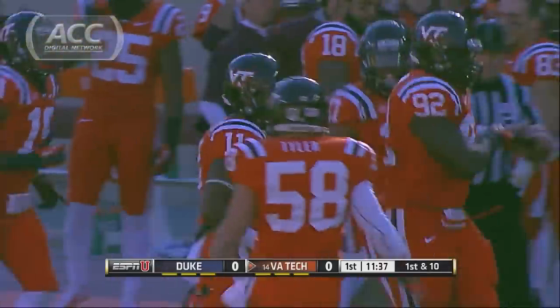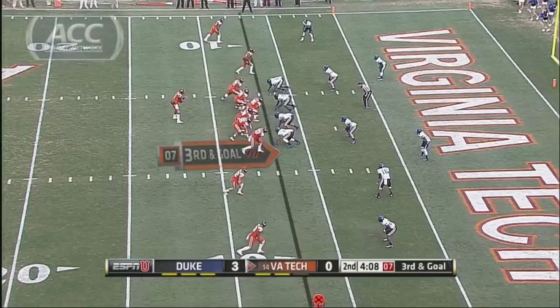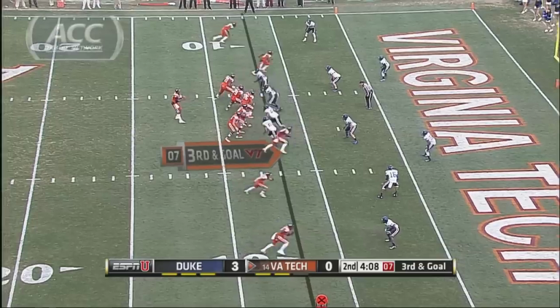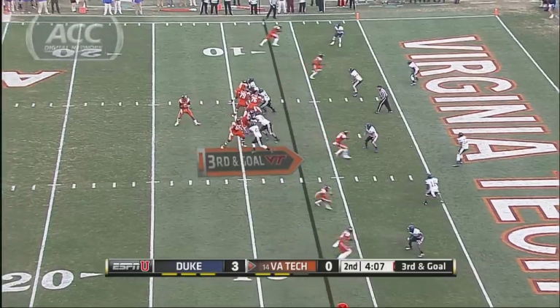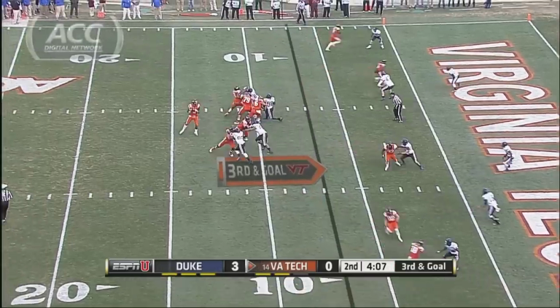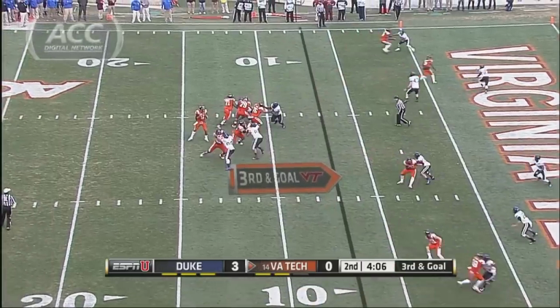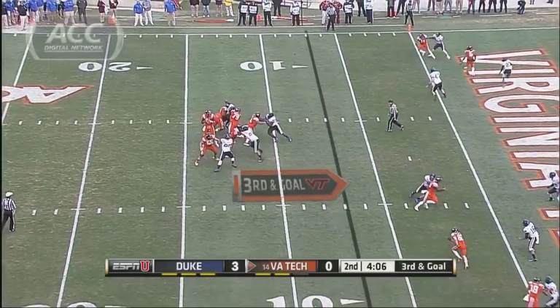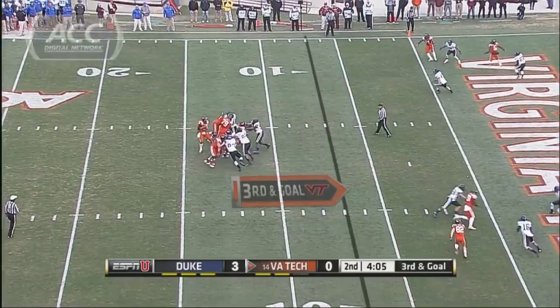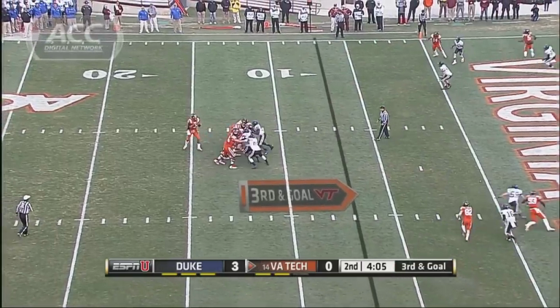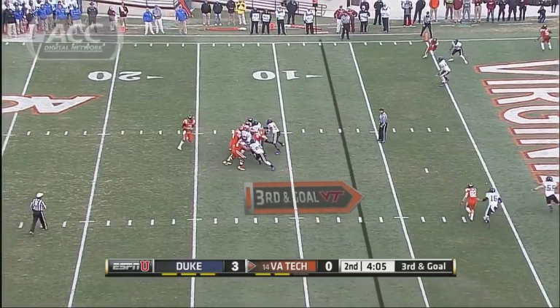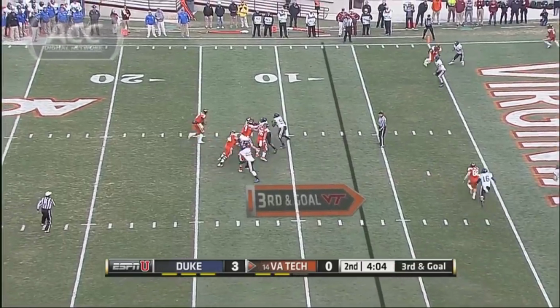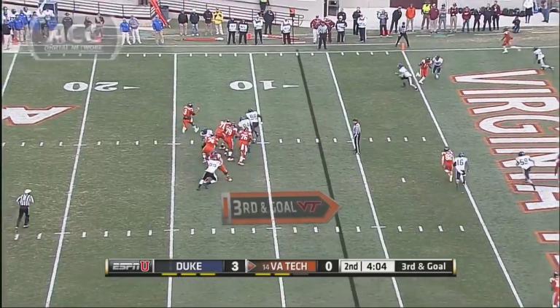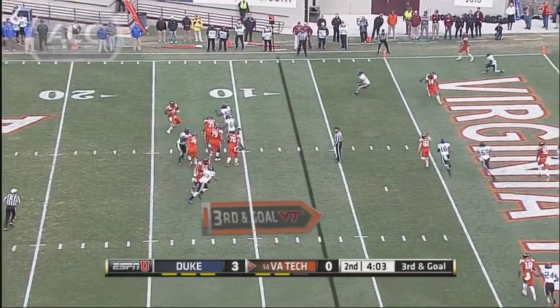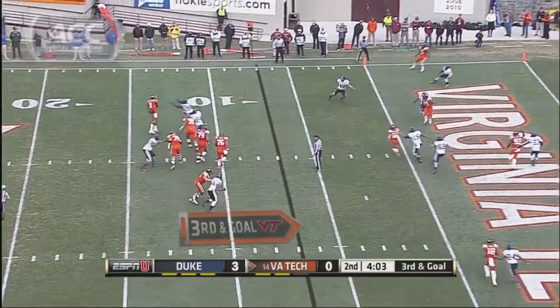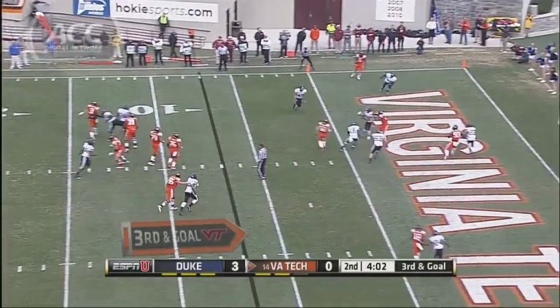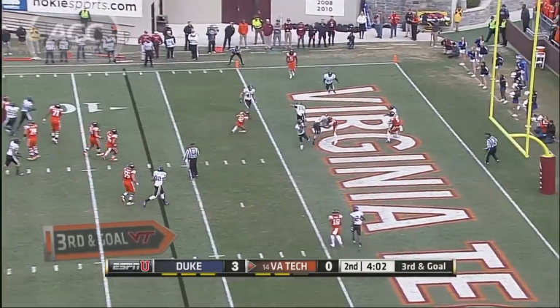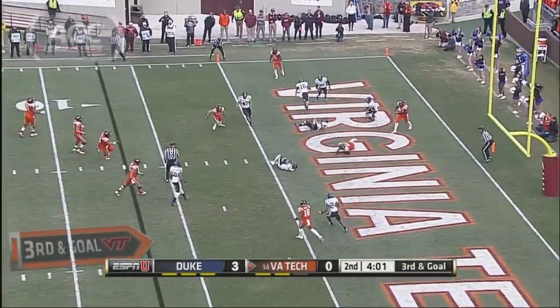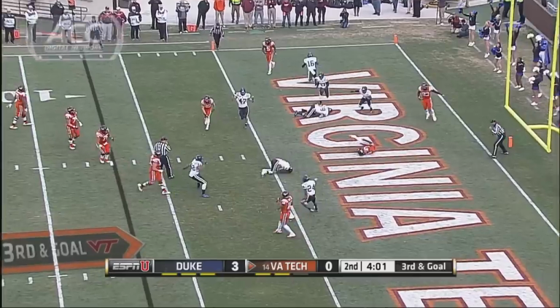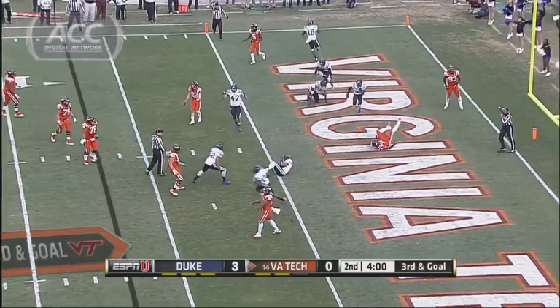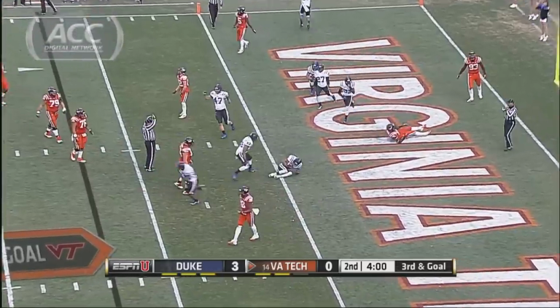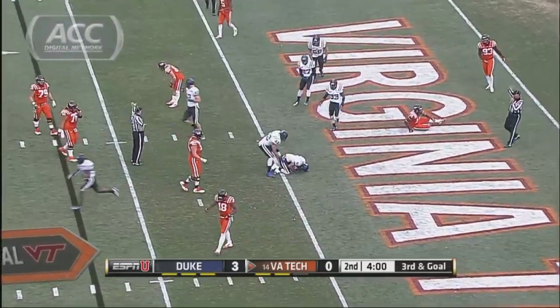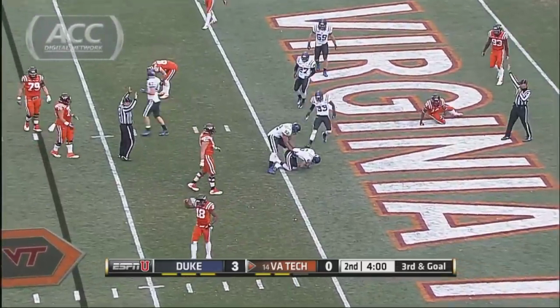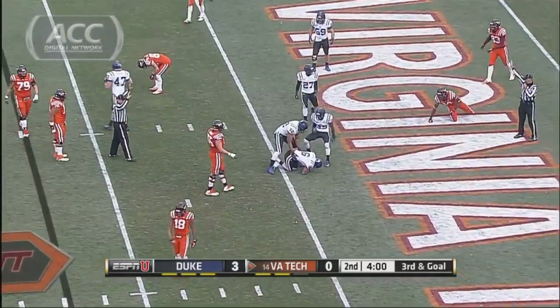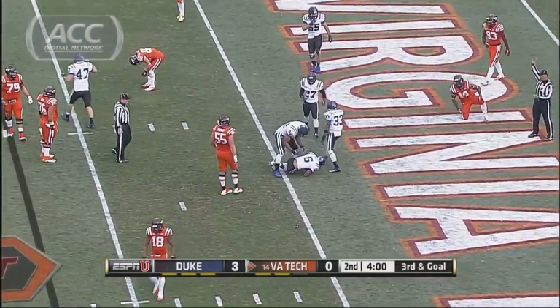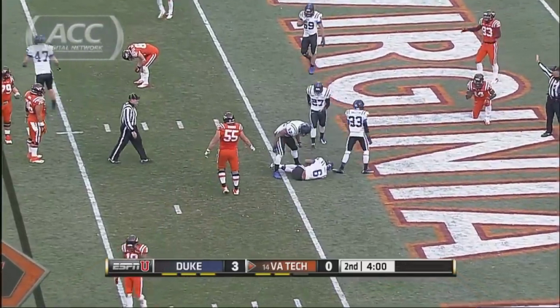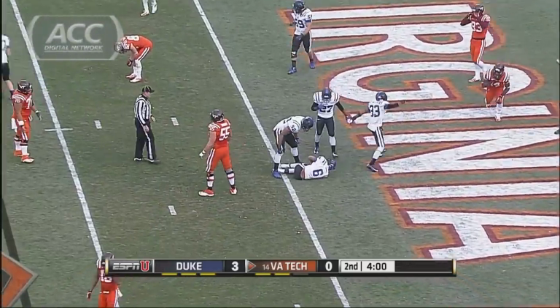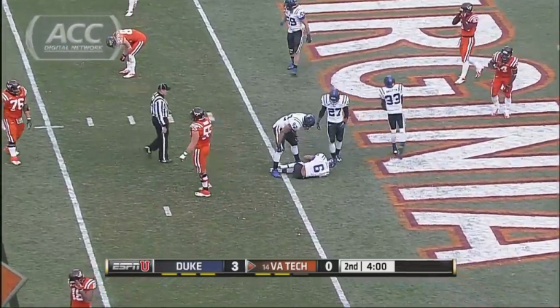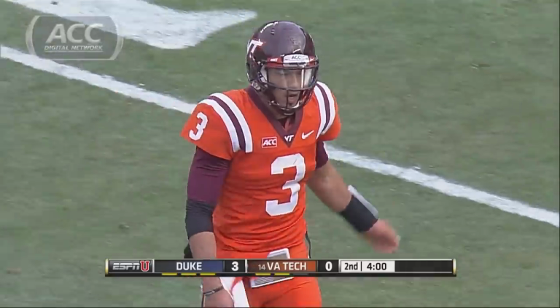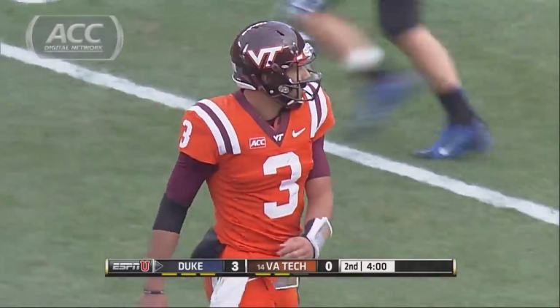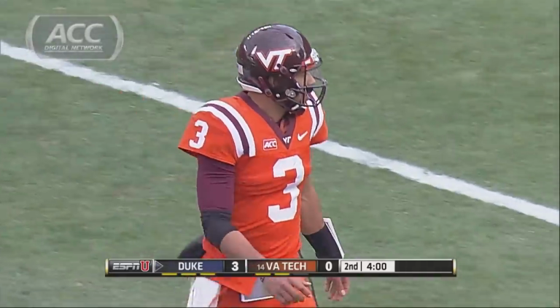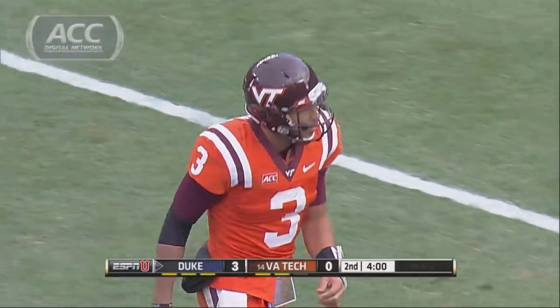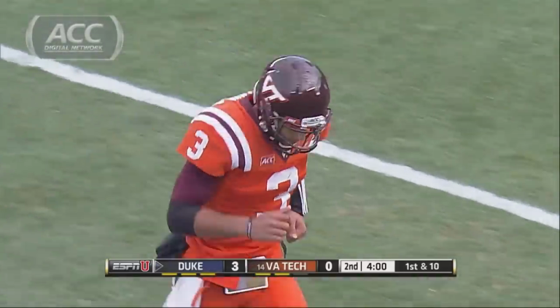Second quarter, Virginia Tech trailing 3-0. Logan Thomas looks into the end zone — intercepted. Great play by Ross Cockrell, though he would get hurt and was only able to play one snap in the second half.